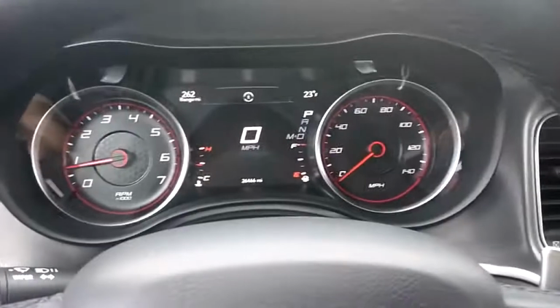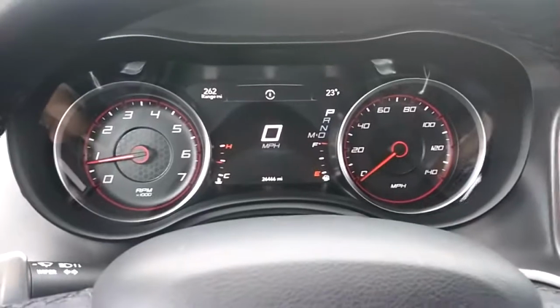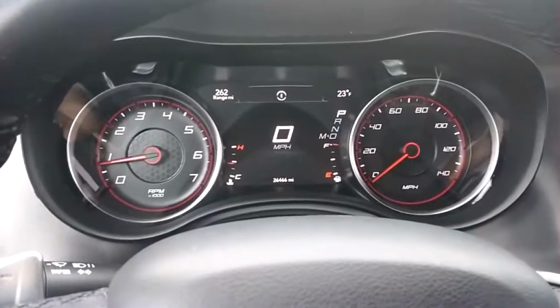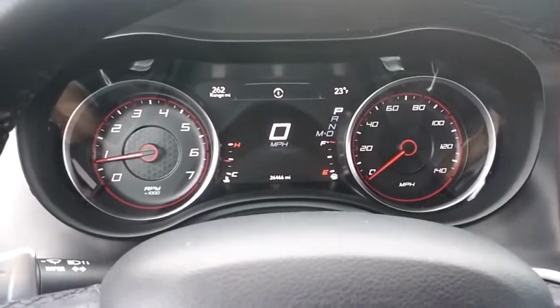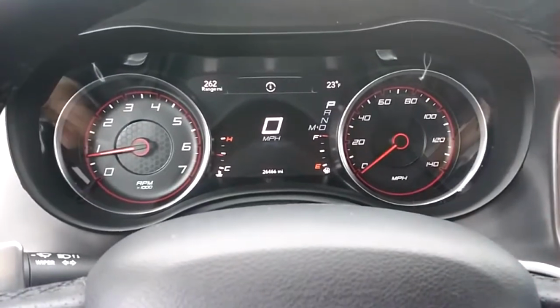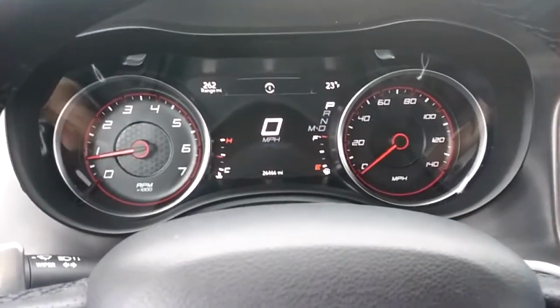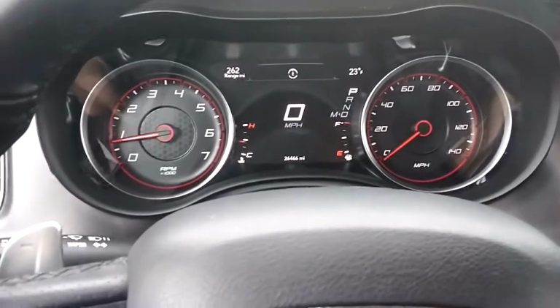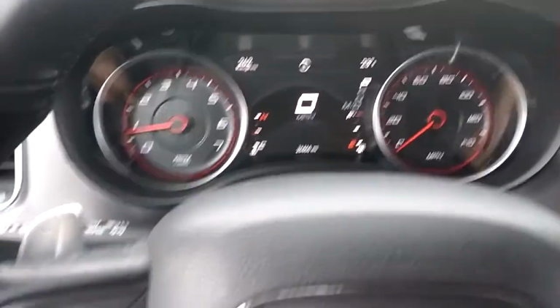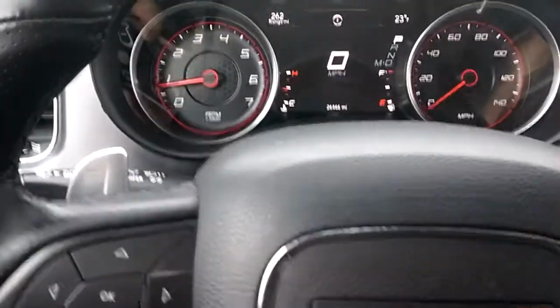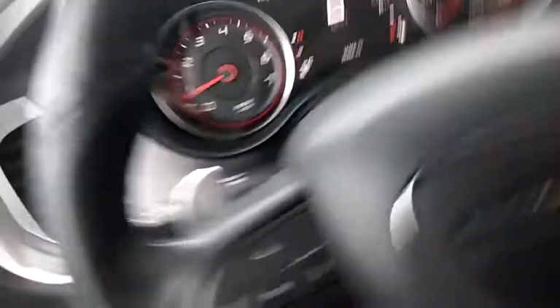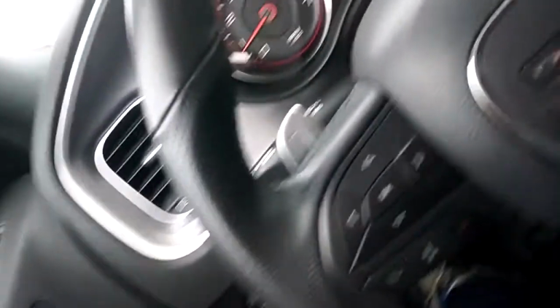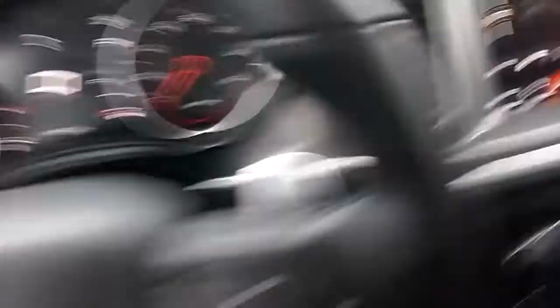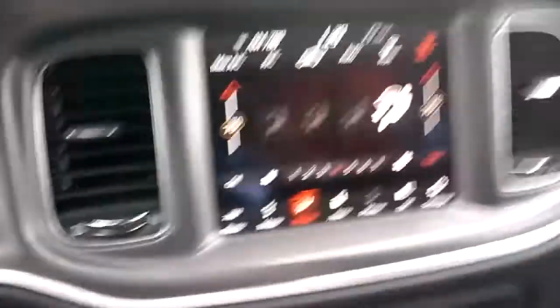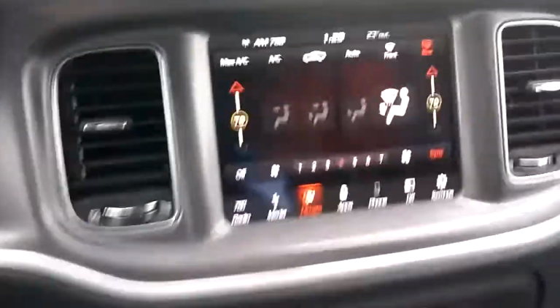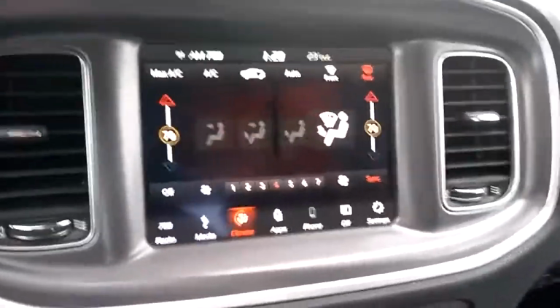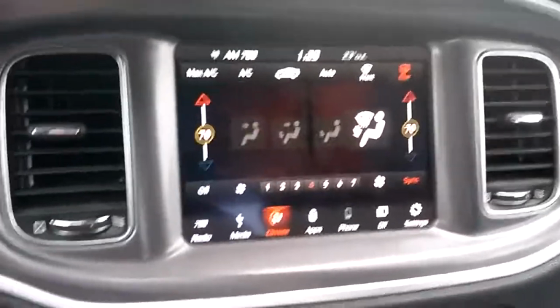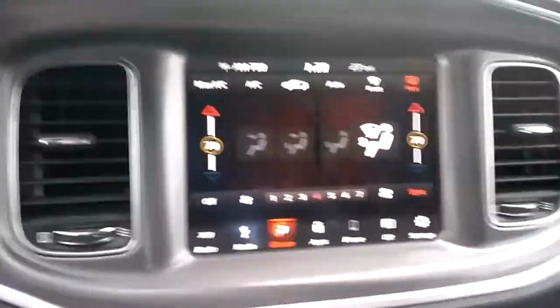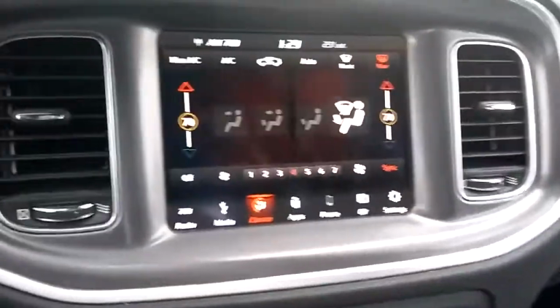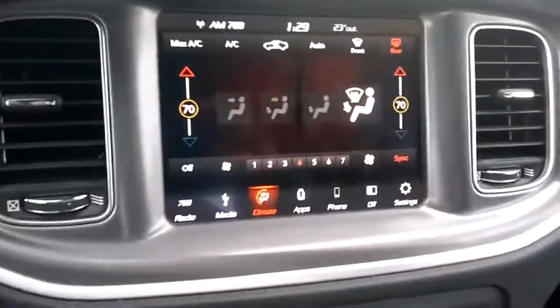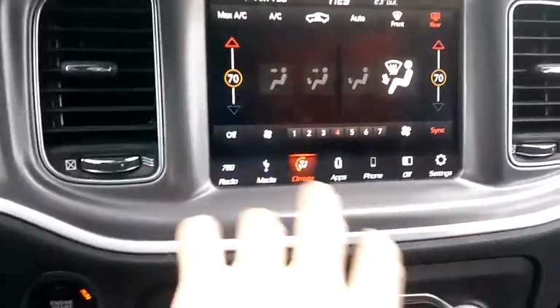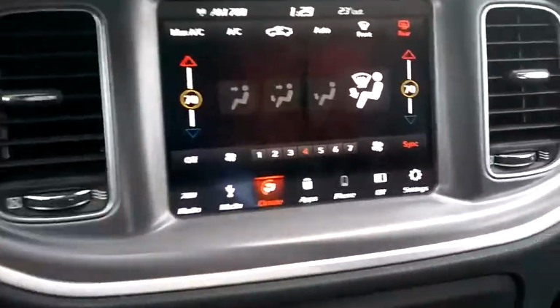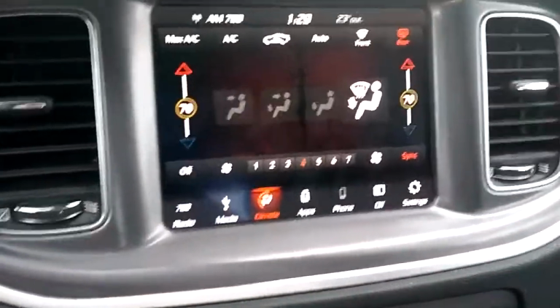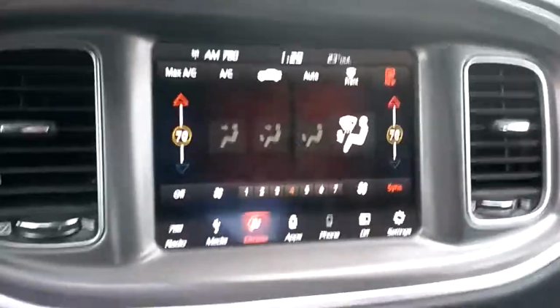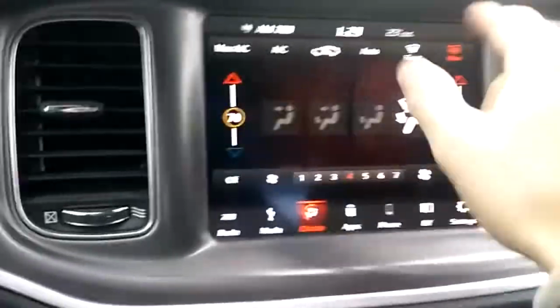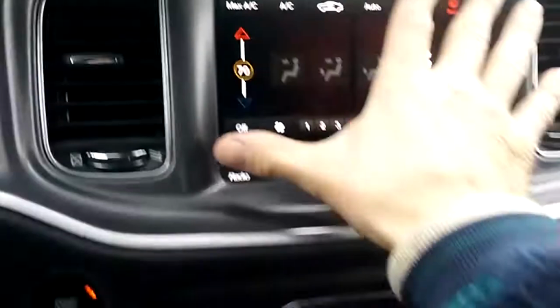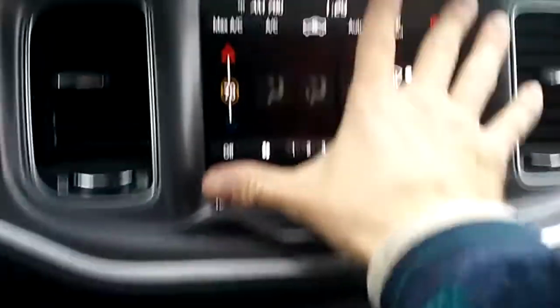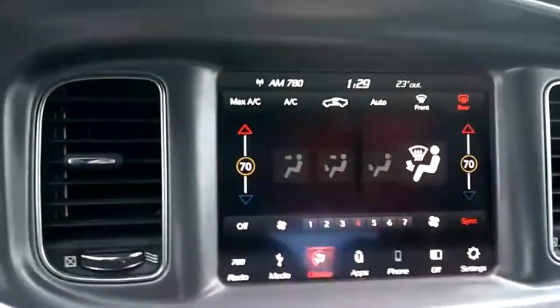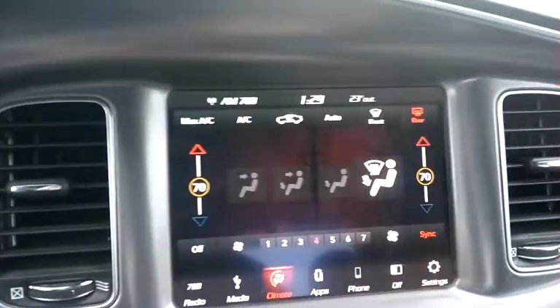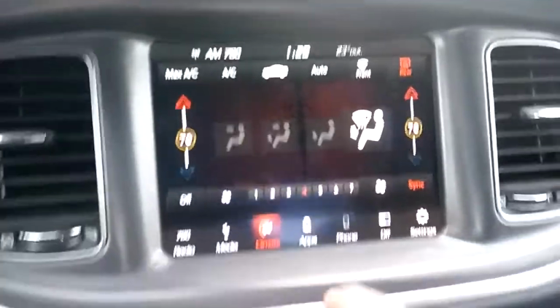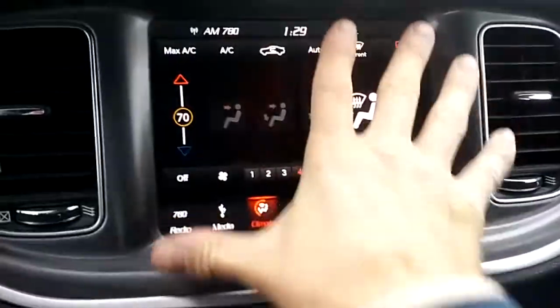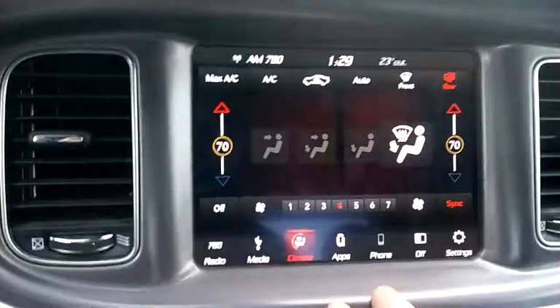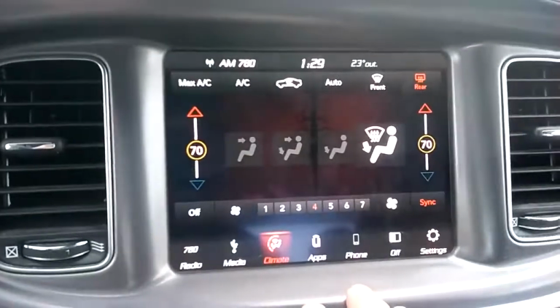I'm Steve with Newsman 1967. I'm inside of a 2019 Dodge Charger GT, and this is your little panel here. It's probably about a 7 or 8-inch screen, somewhere like that.